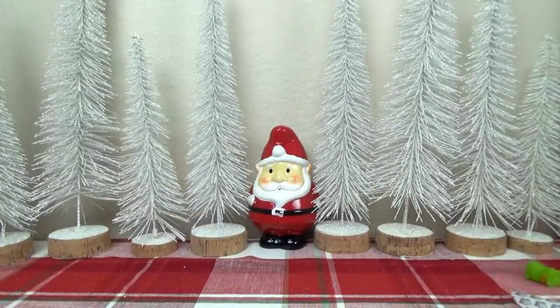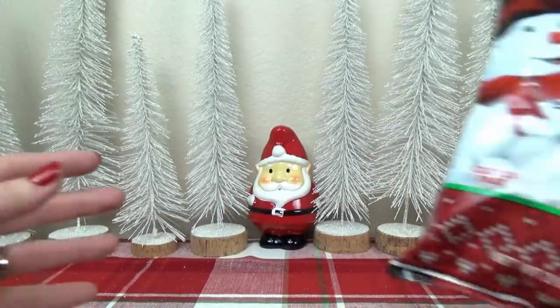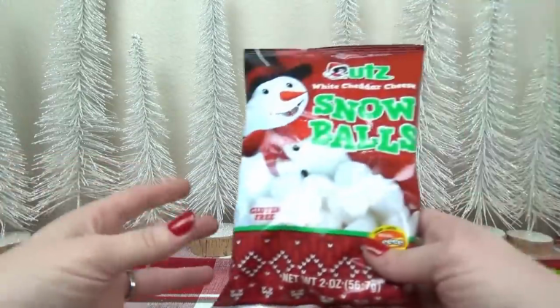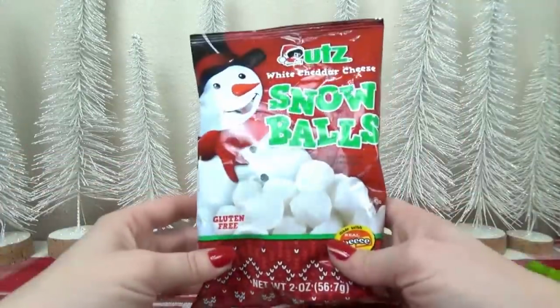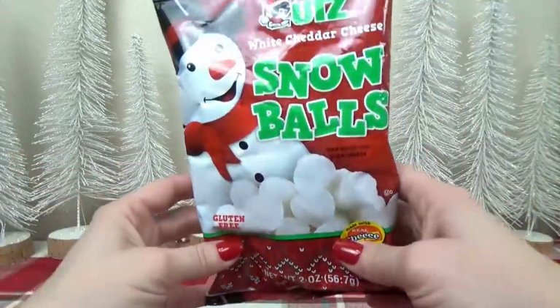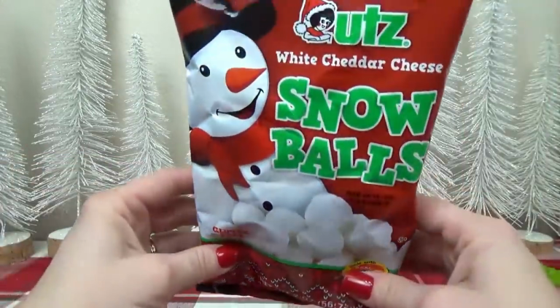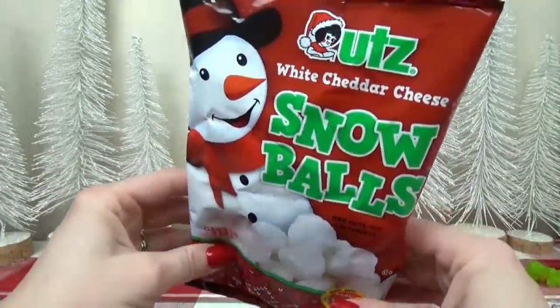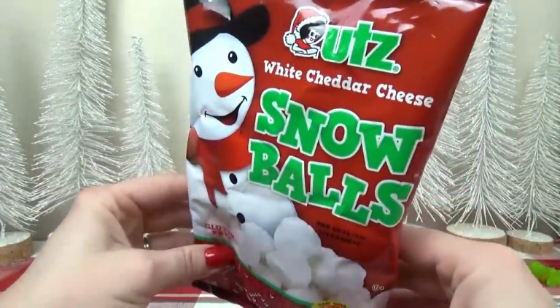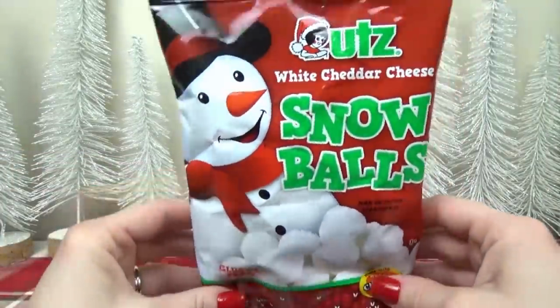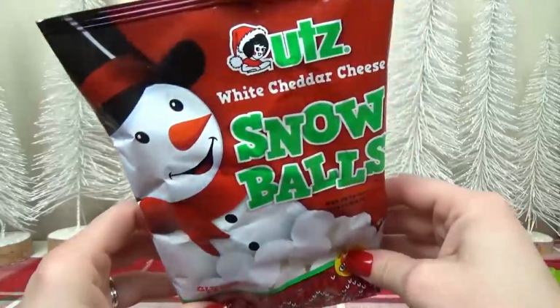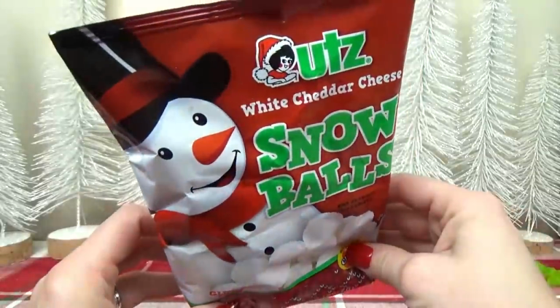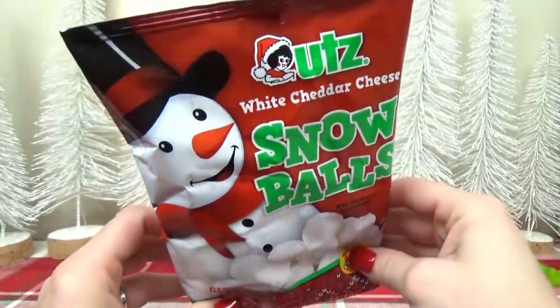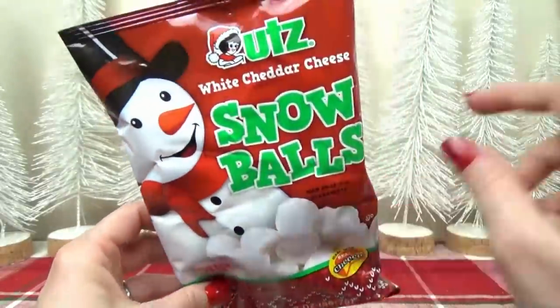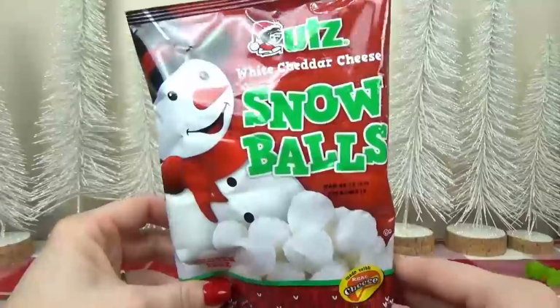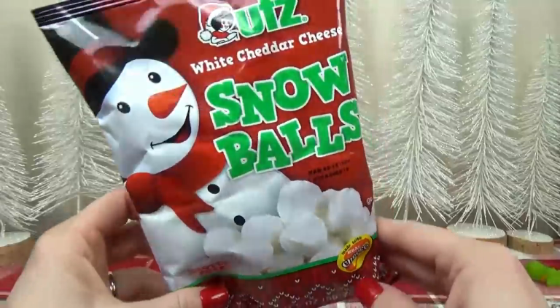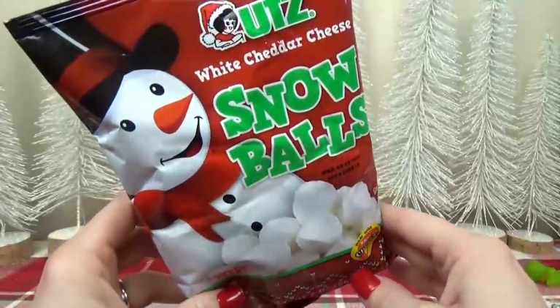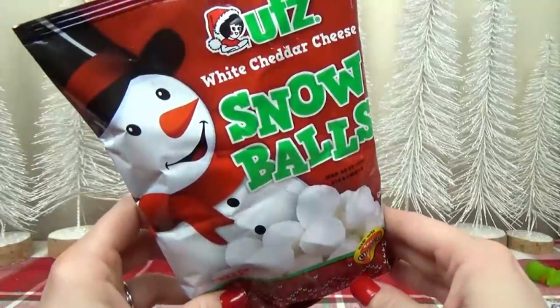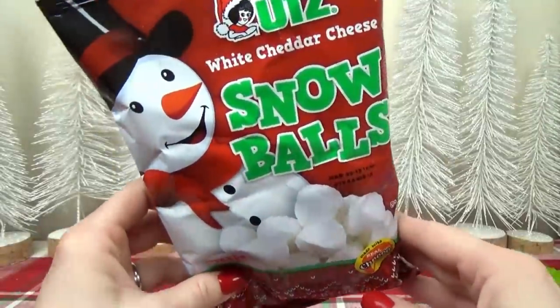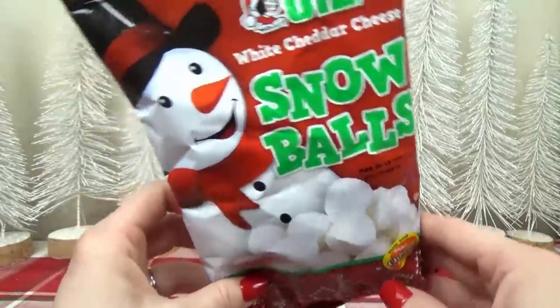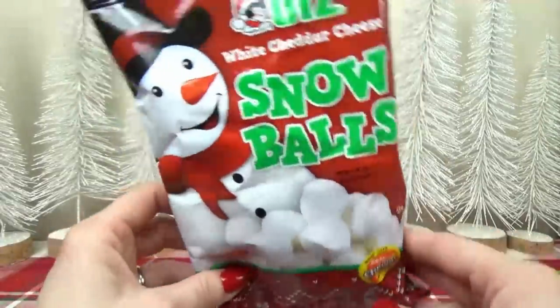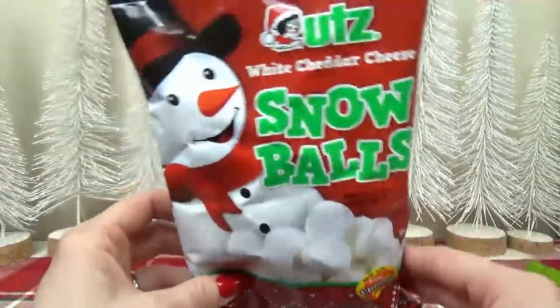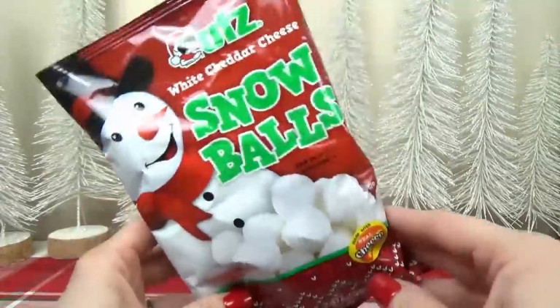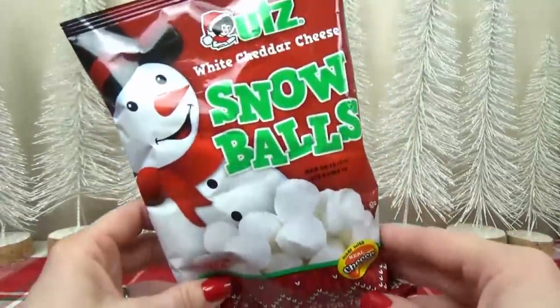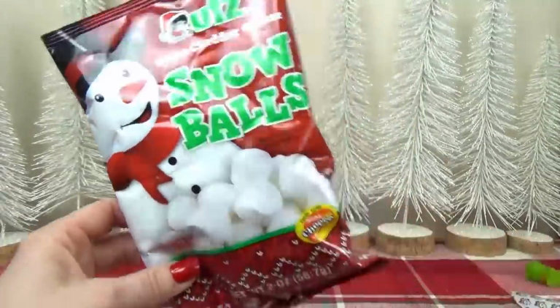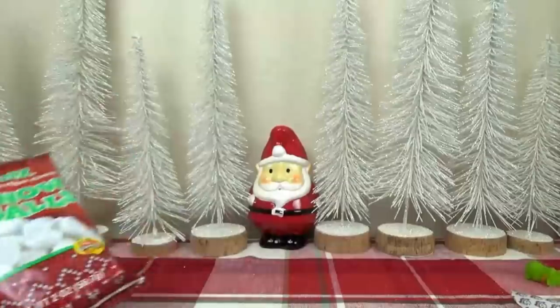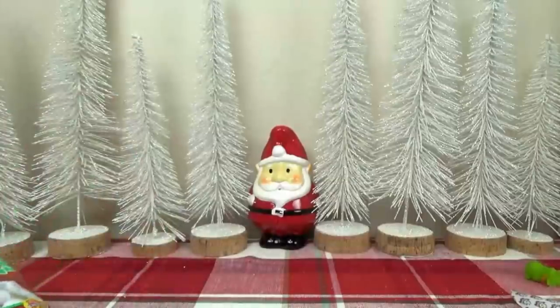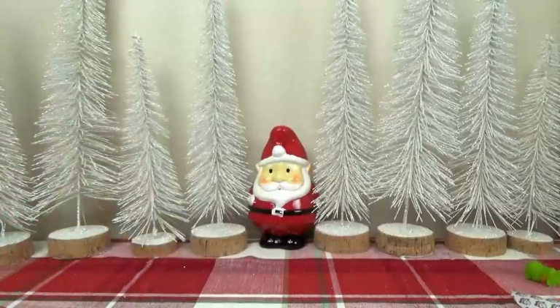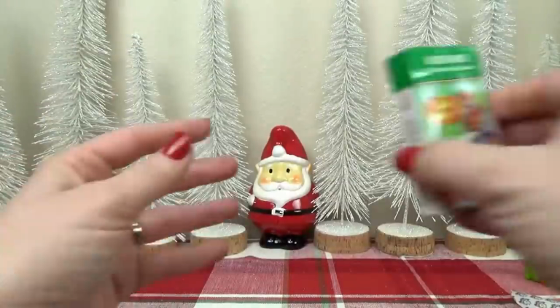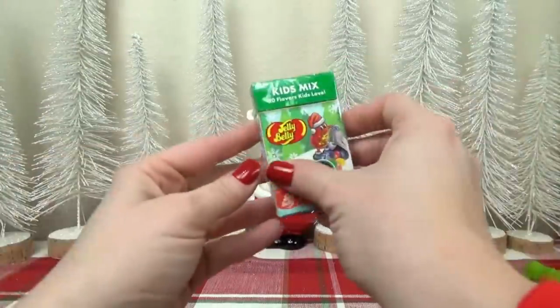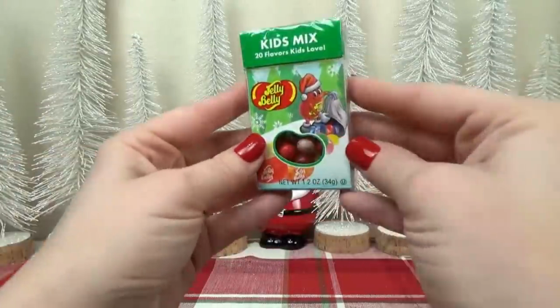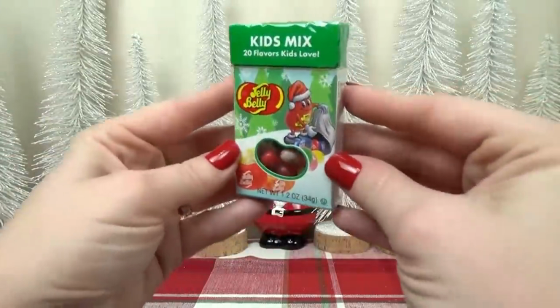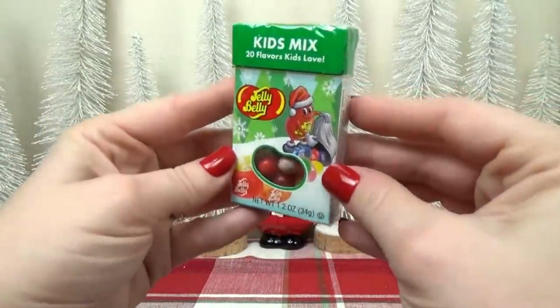I'm pretty sure Jackson would also like to get some food treats in his stocking — so he would appreciate the cheddar cheese snowballs and the Jelly Bellies.